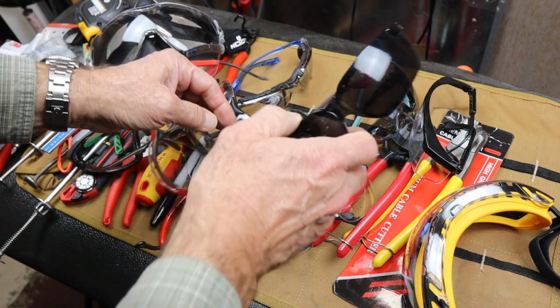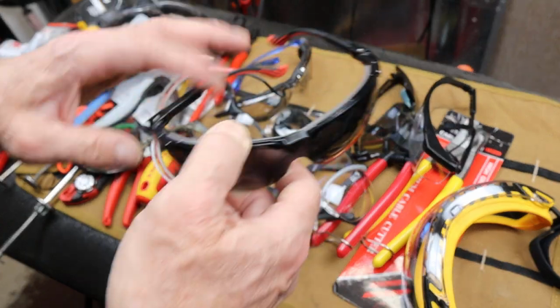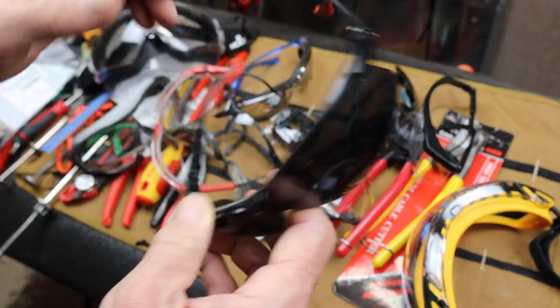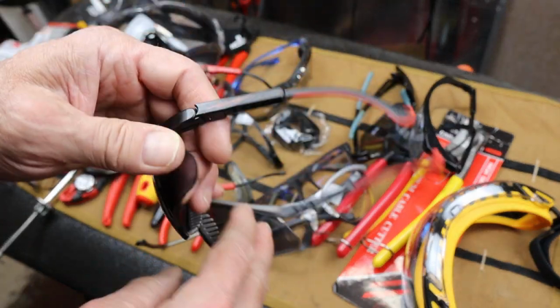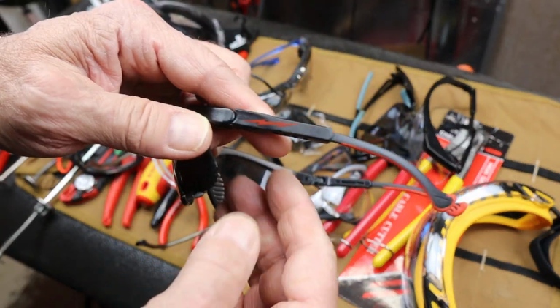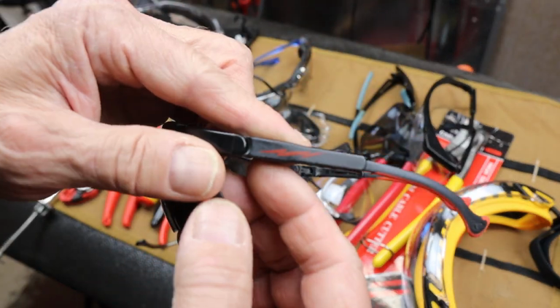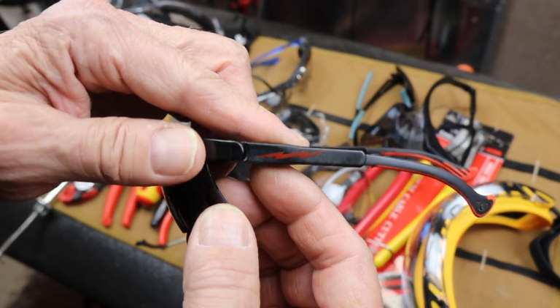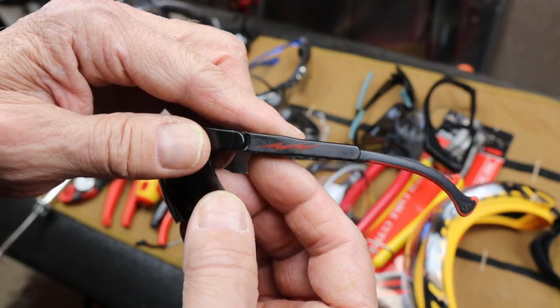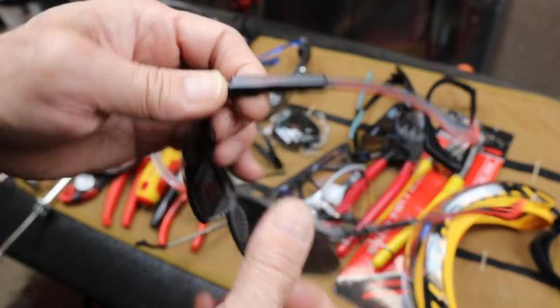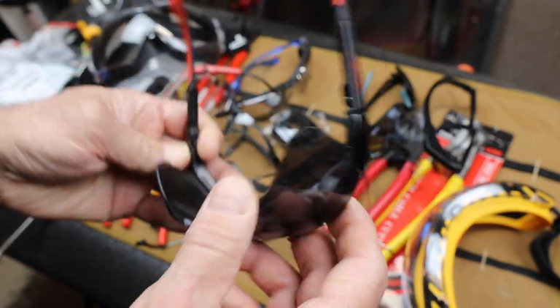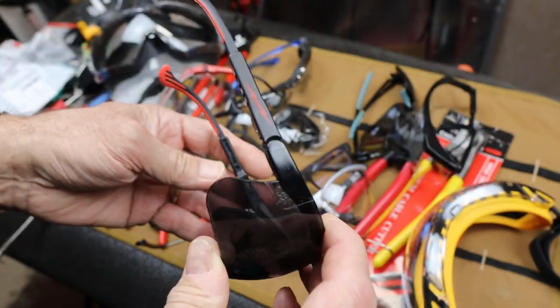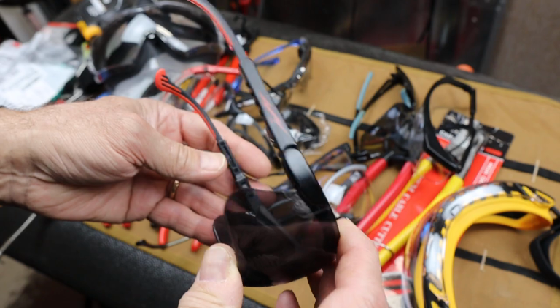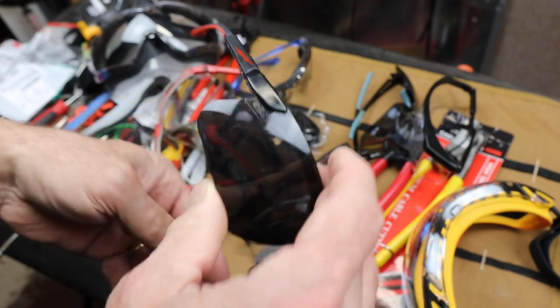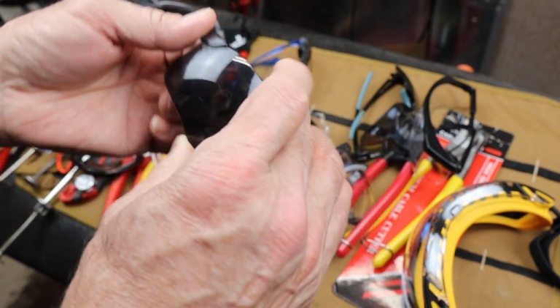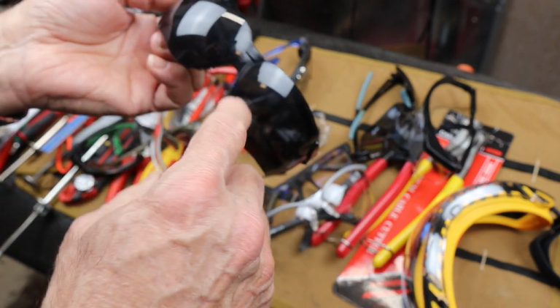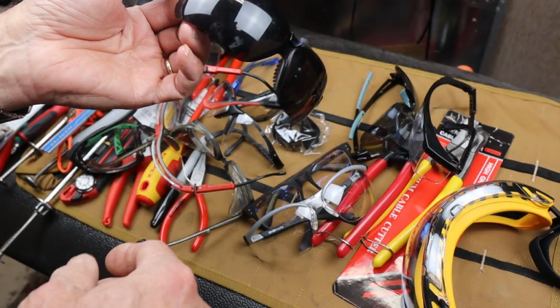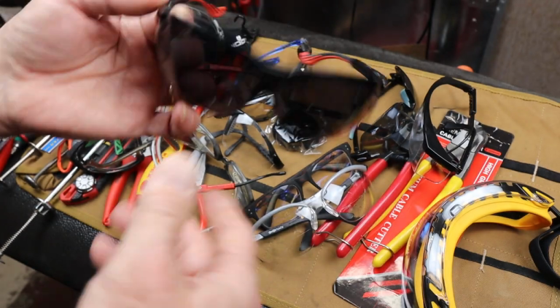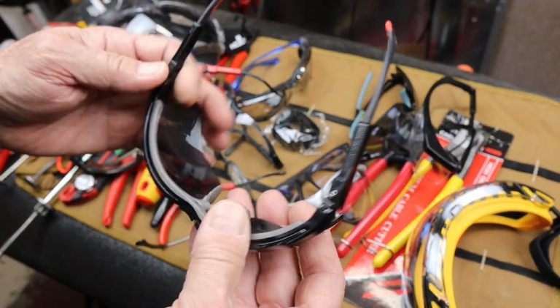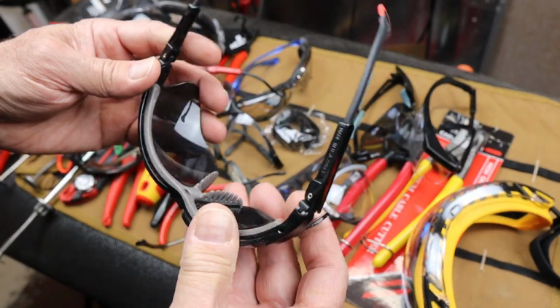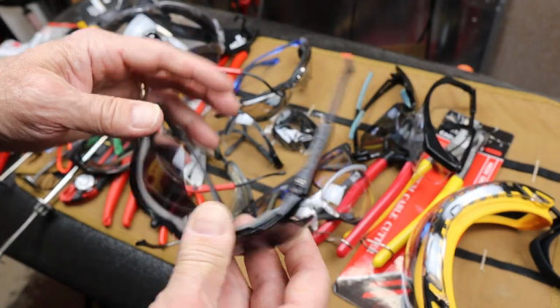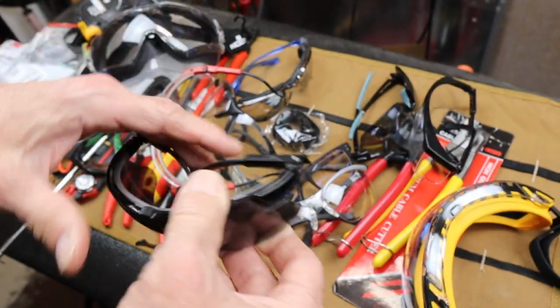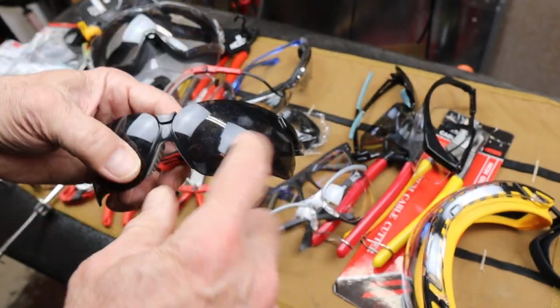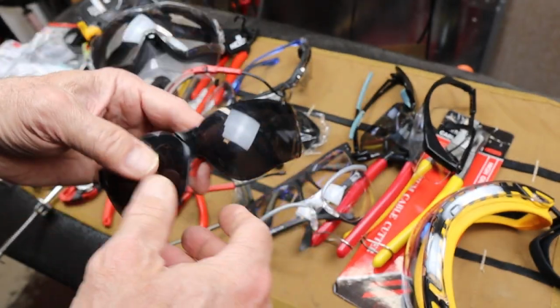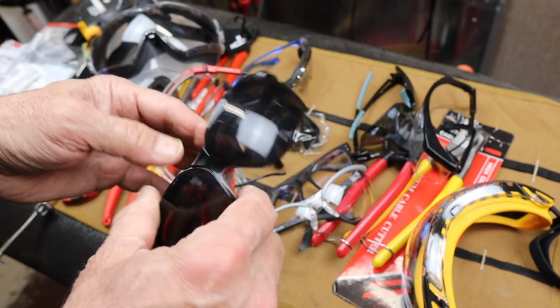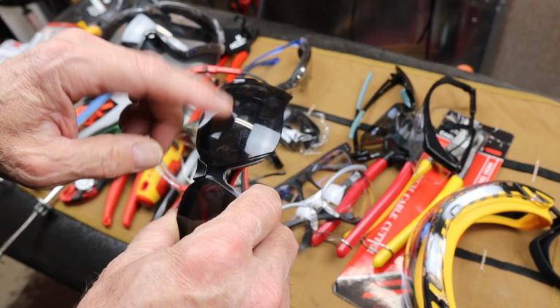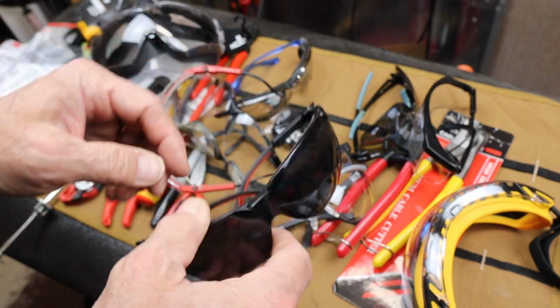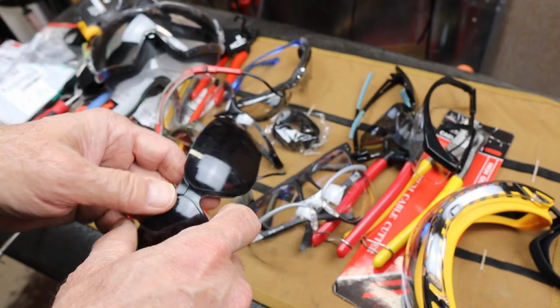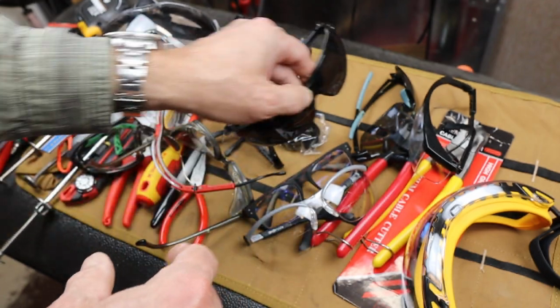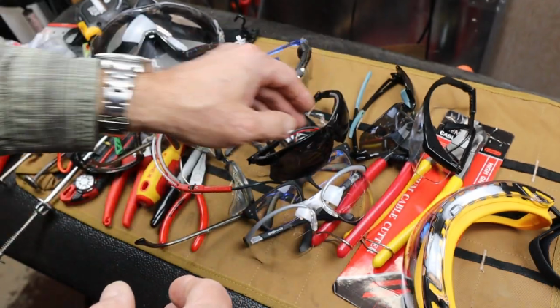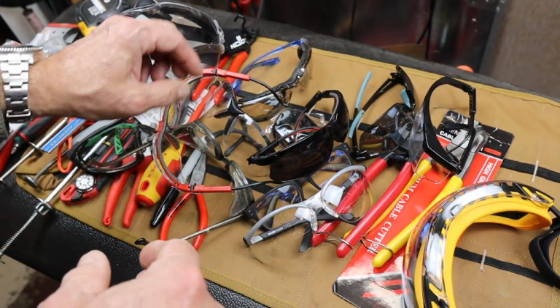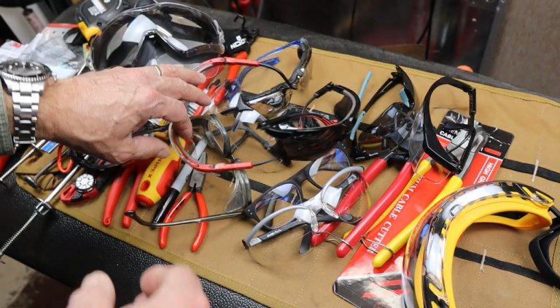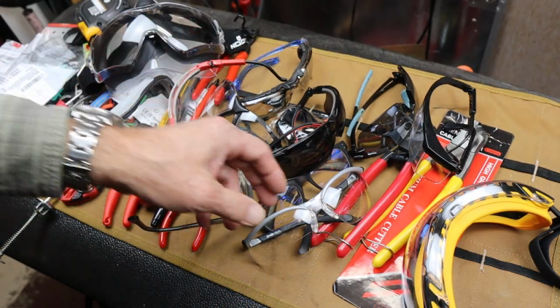Here's a dark pair of Milwaukees. I don't know if they're still making these, but I use them for a lot of fence building and outdoor work. Sometimes it's nice to have a darker lens for those bright days.